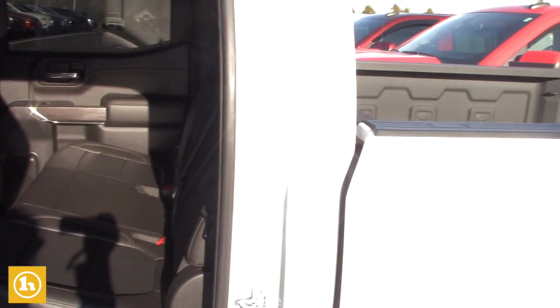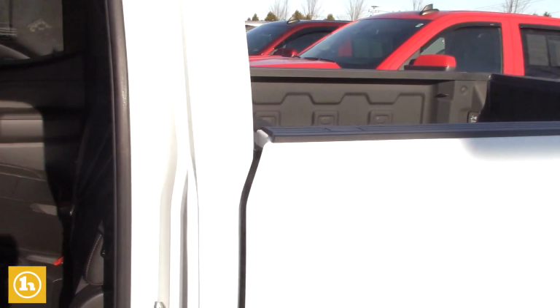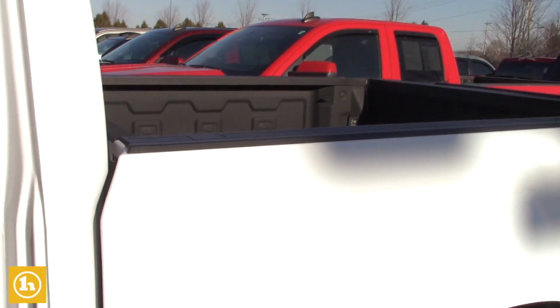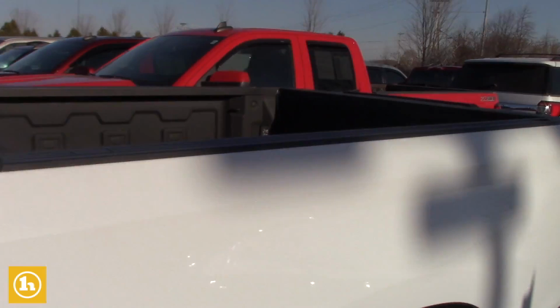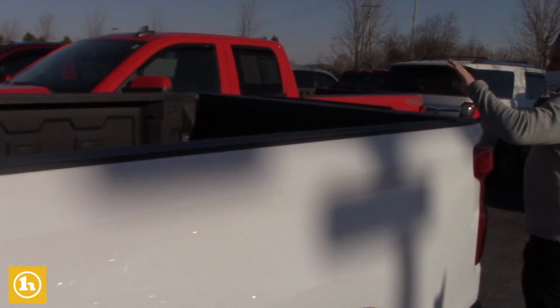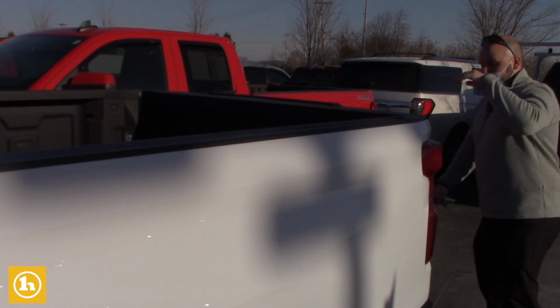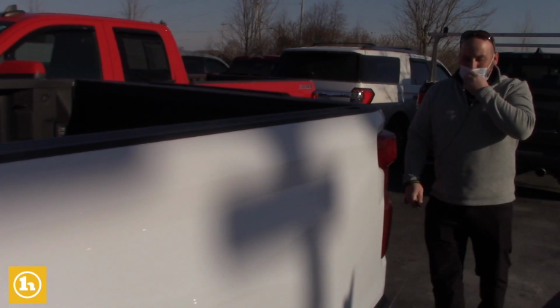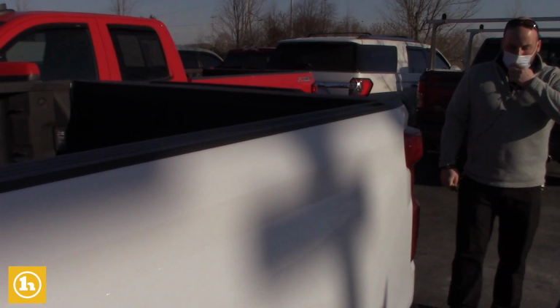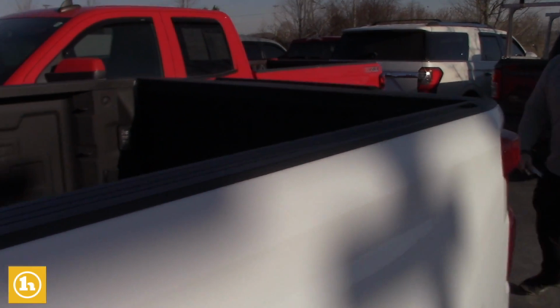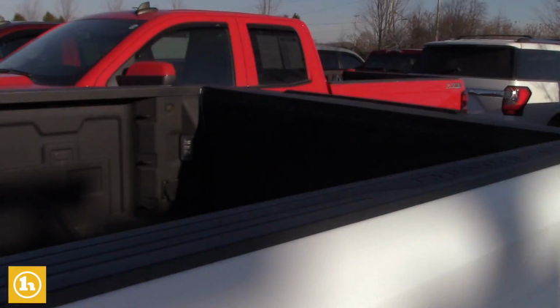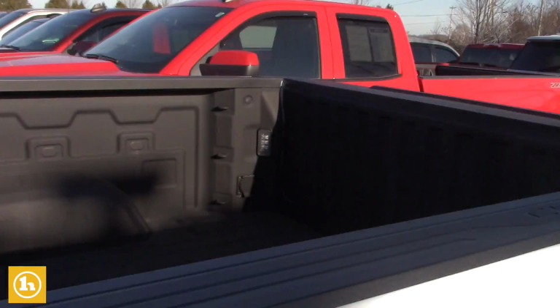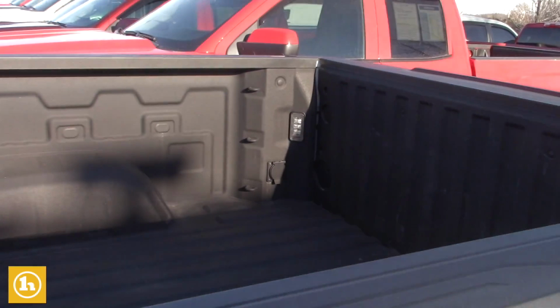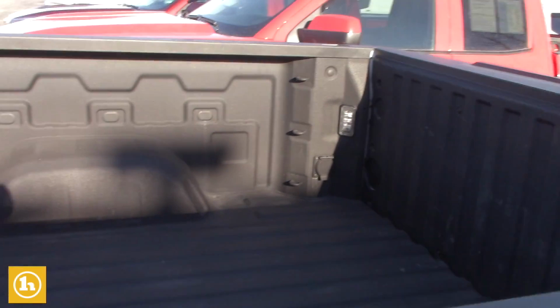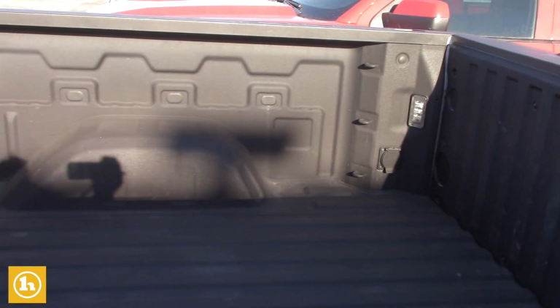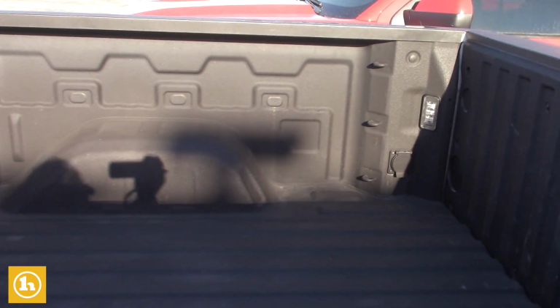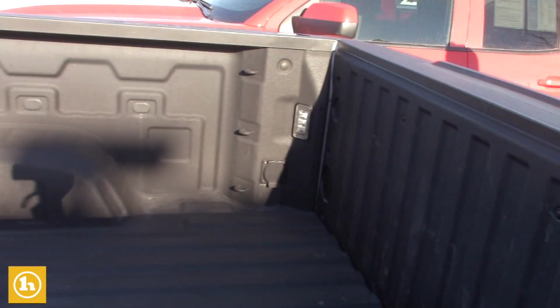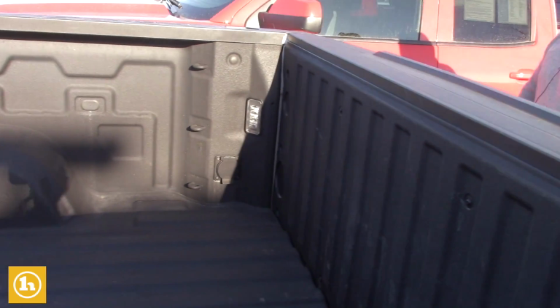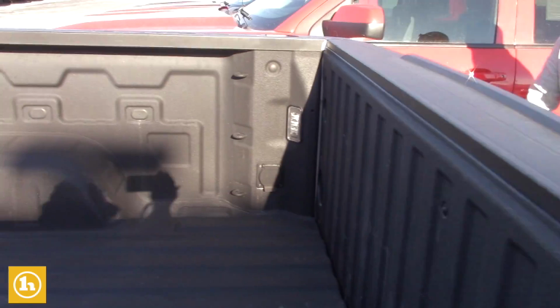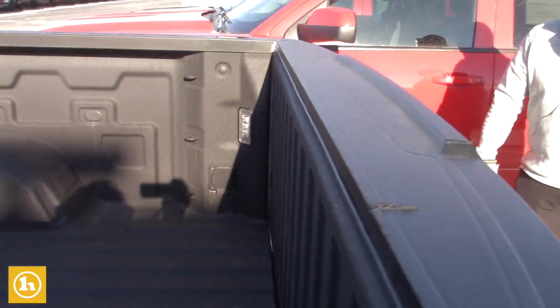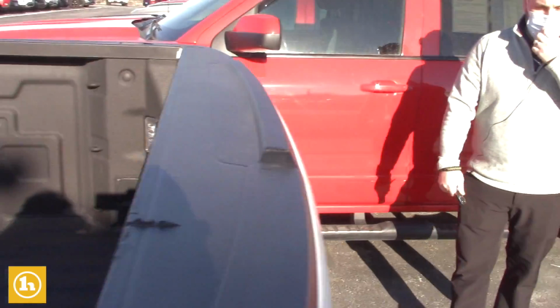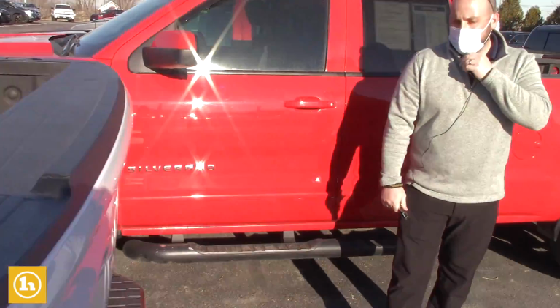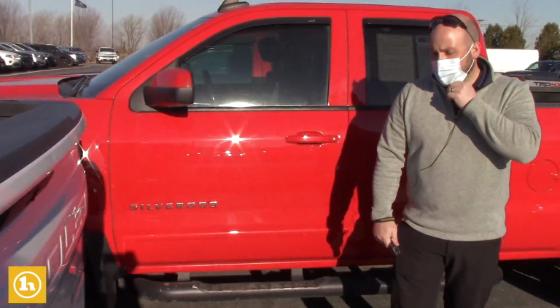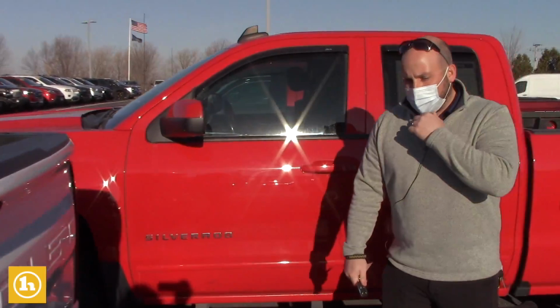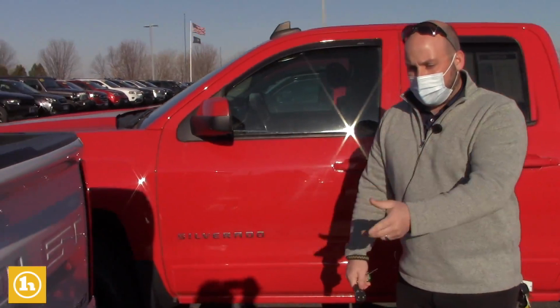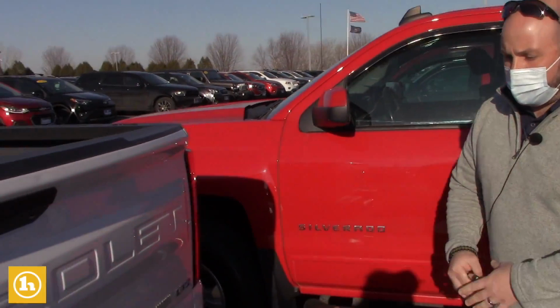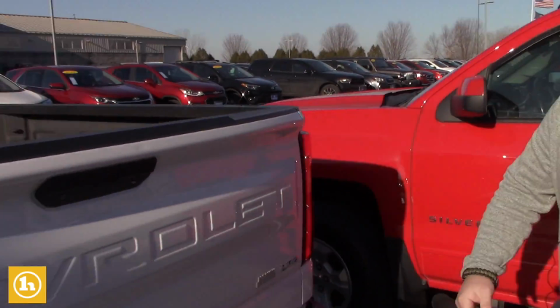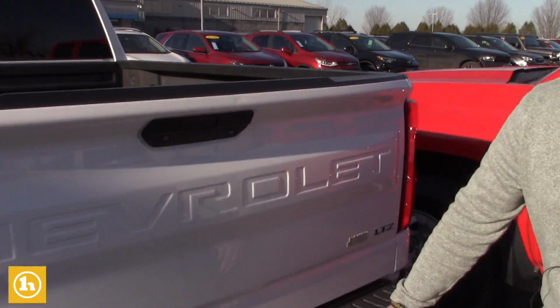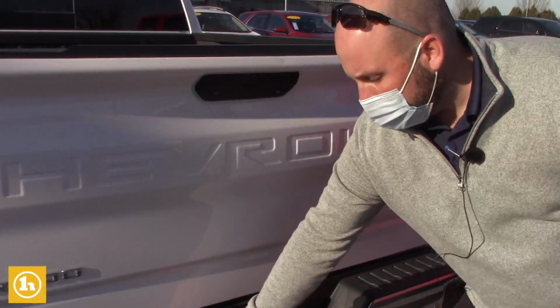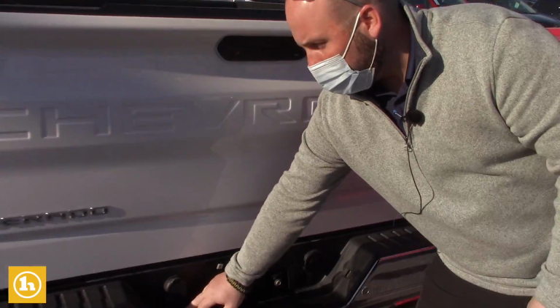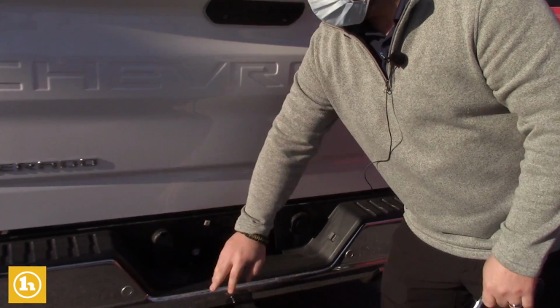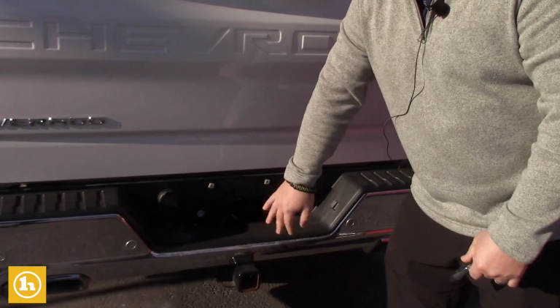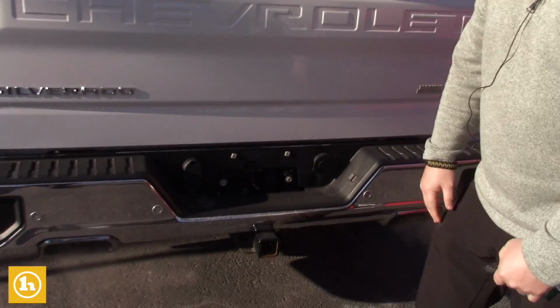Back here, spray-in bed liner. It does have all the towing equipment already, including a brake controller. It's got the hitch, the 7-pin and the 4-pin wiring all ready to go.